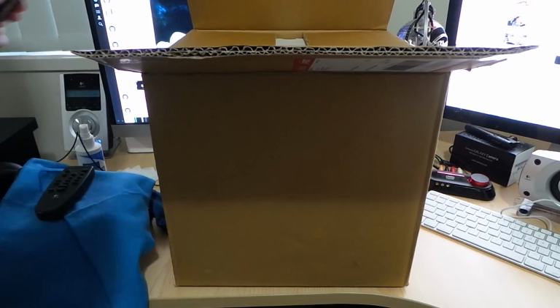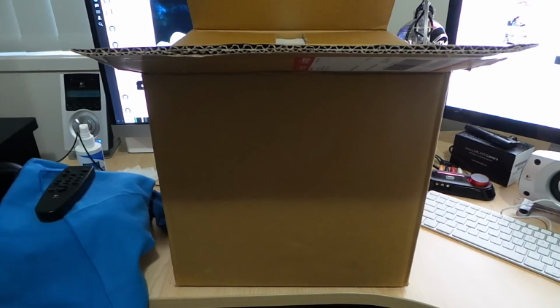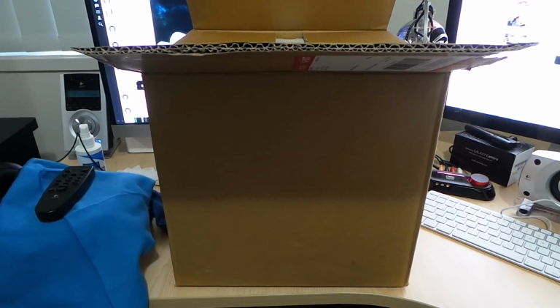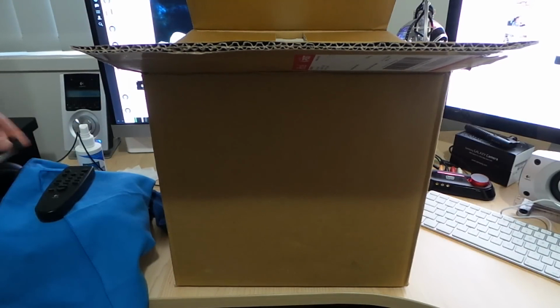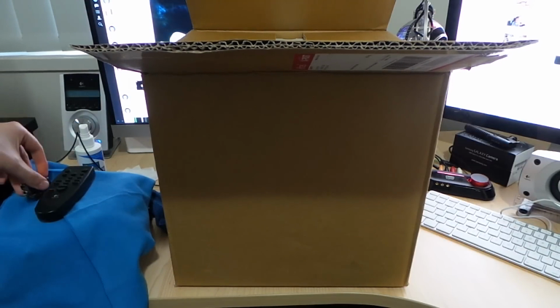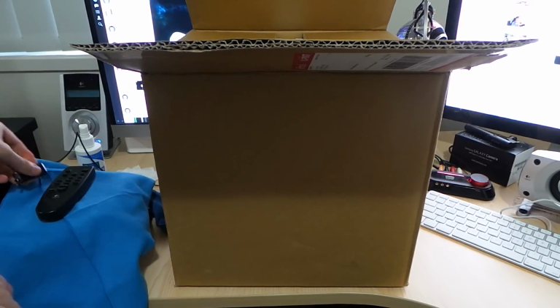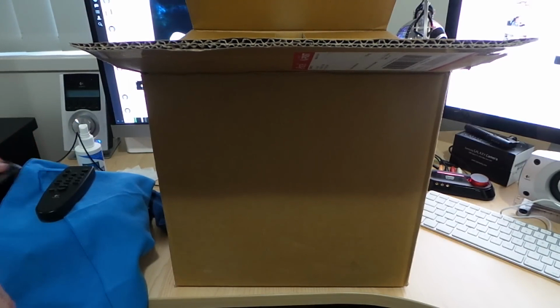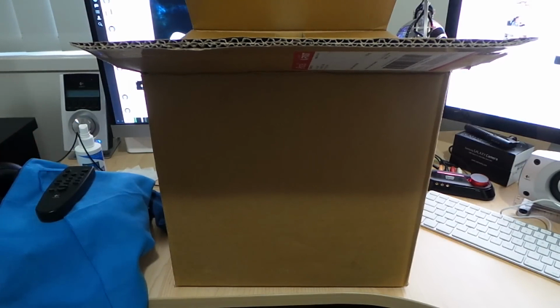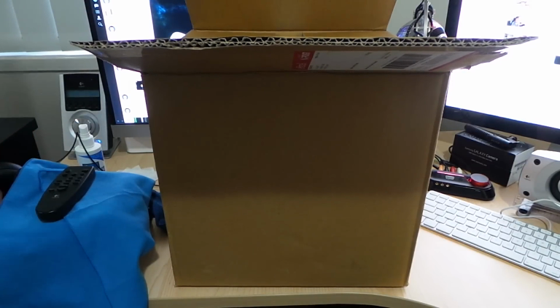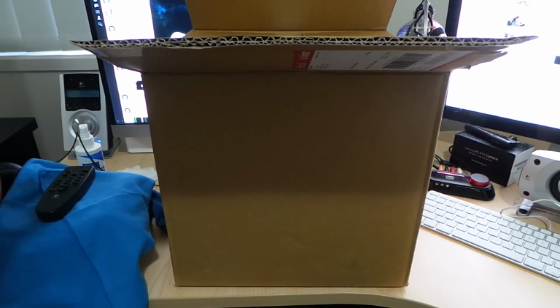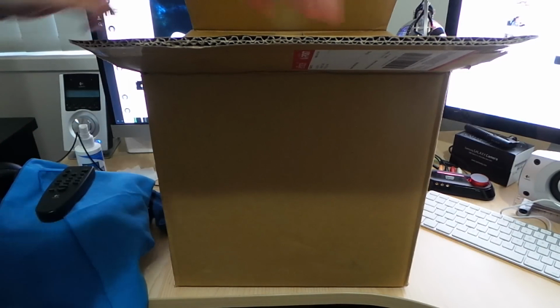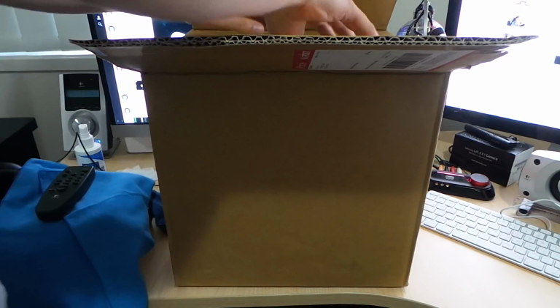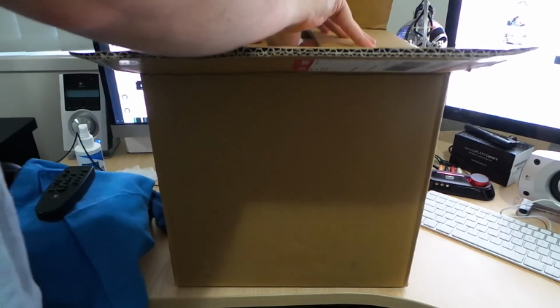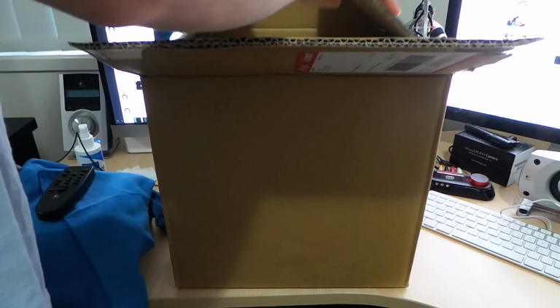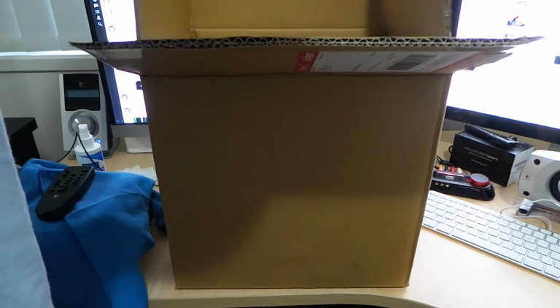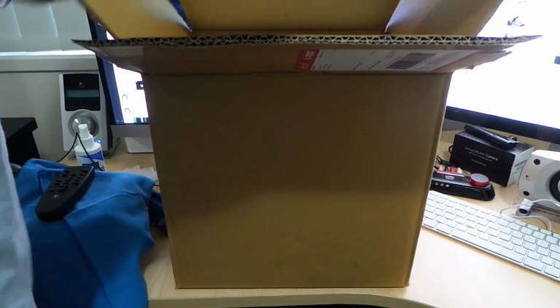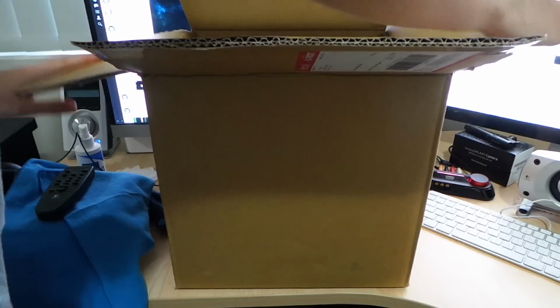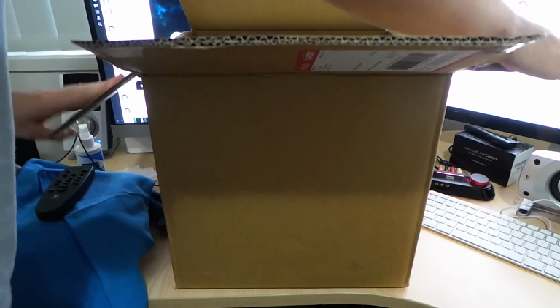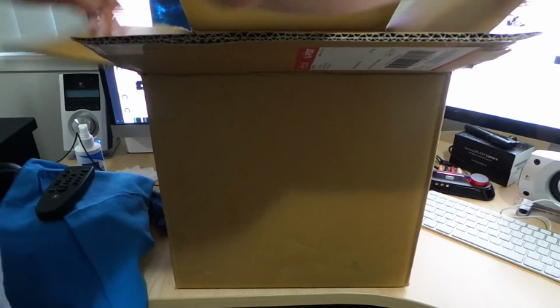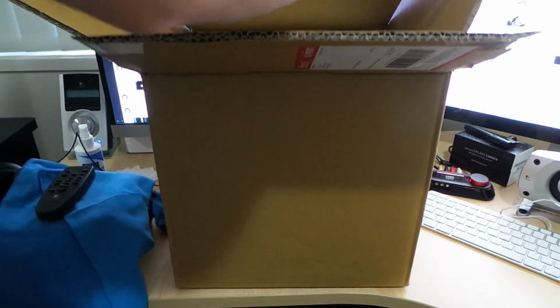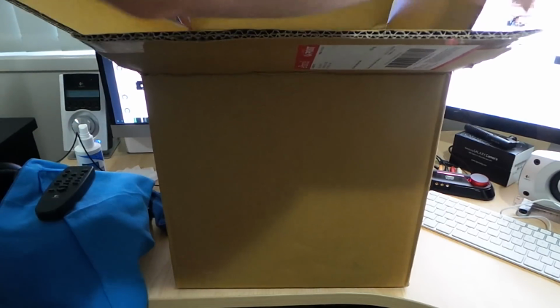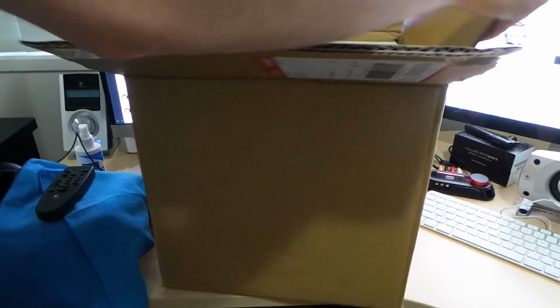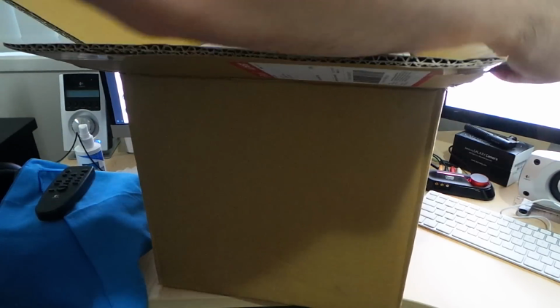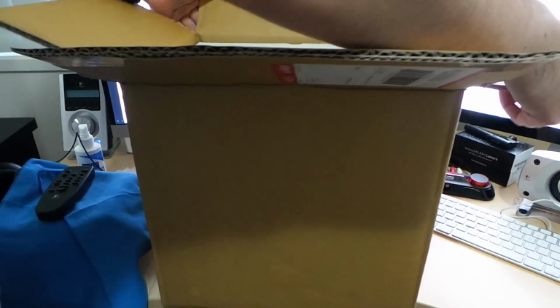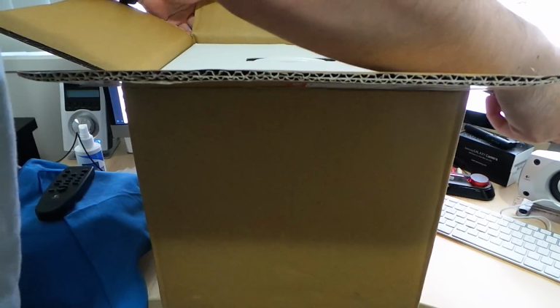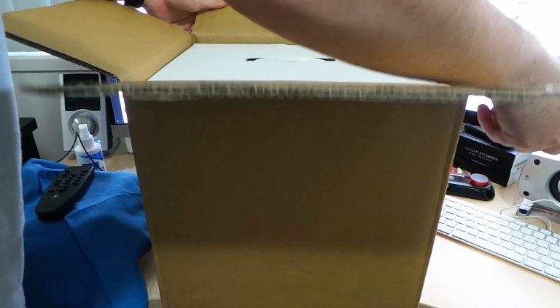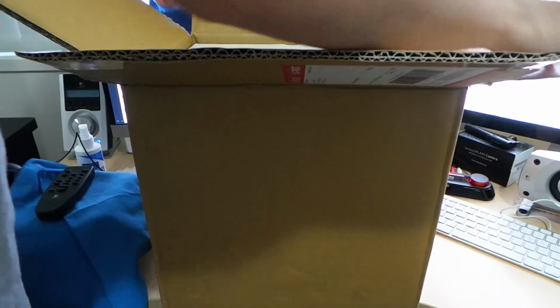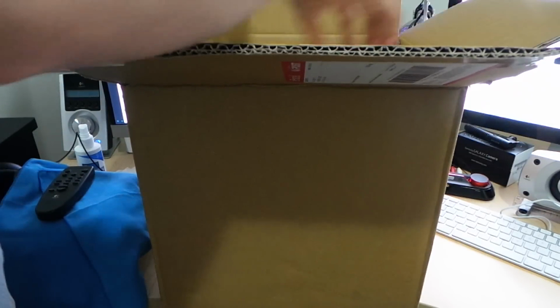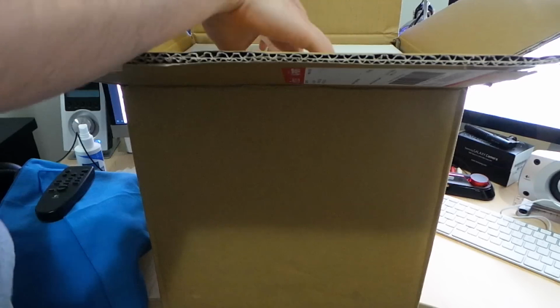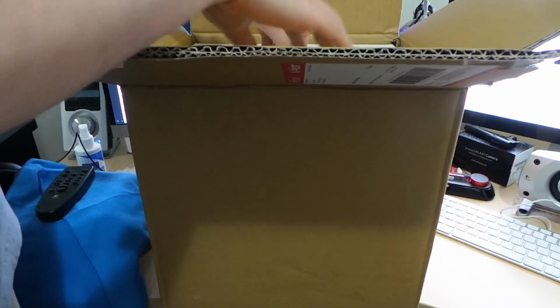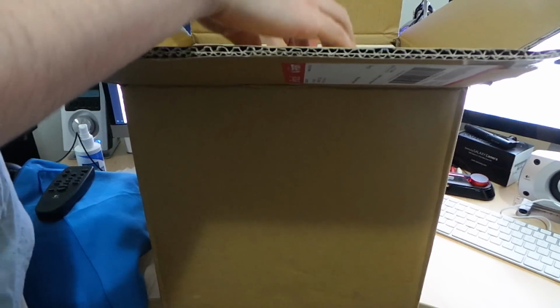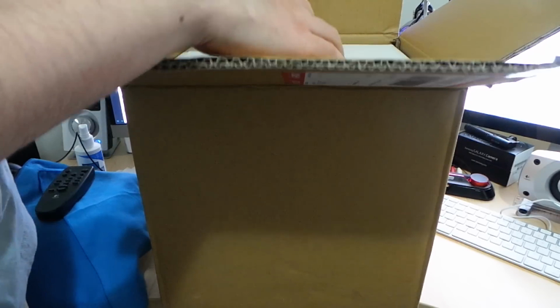This is the diskless model because I bought my own storage. I'll get into more of that later in the video, but other than that, let's take it out of the box.